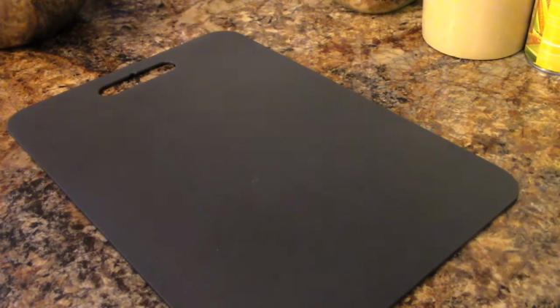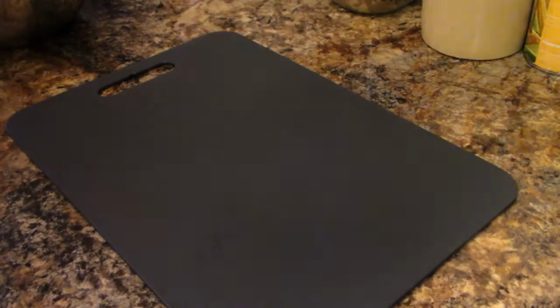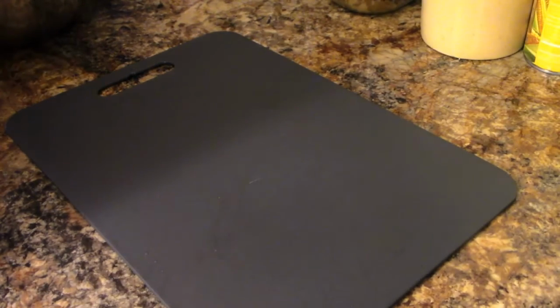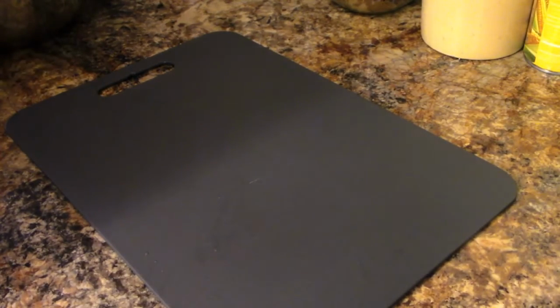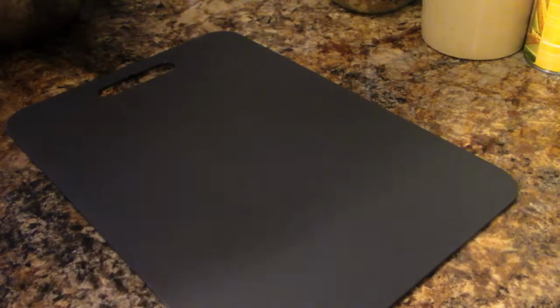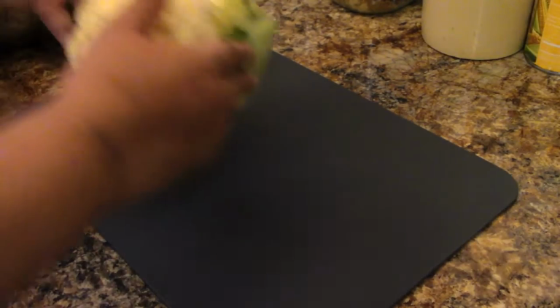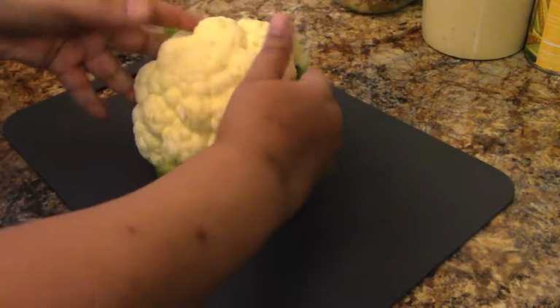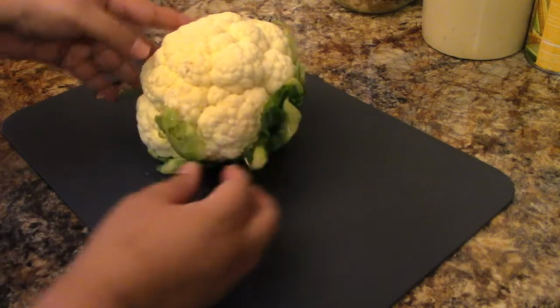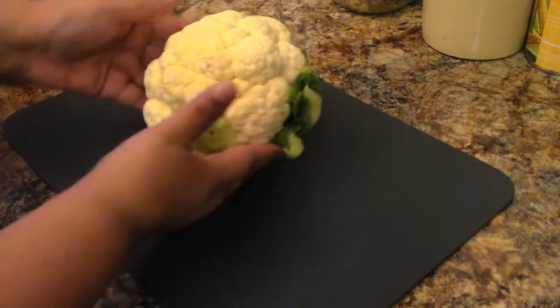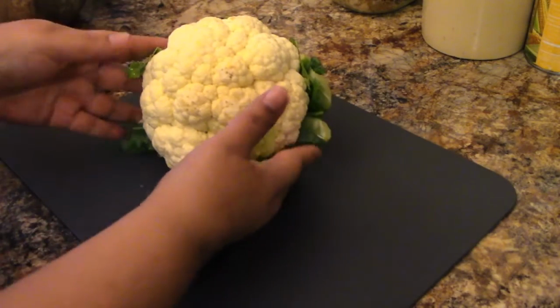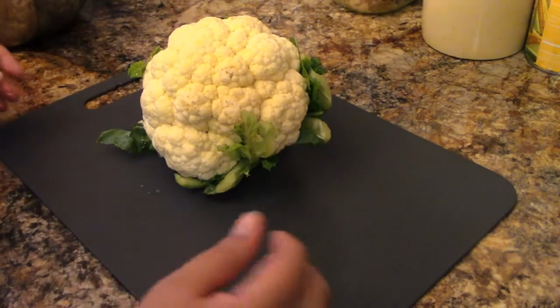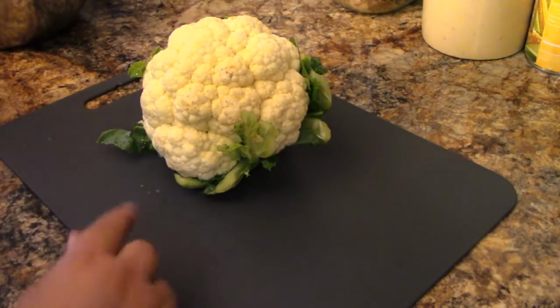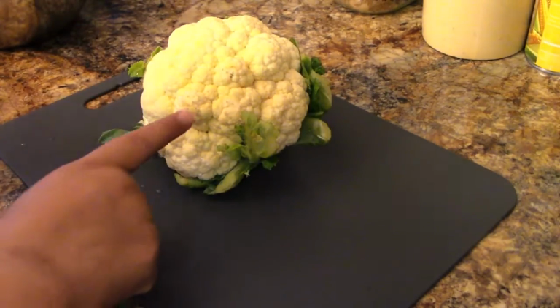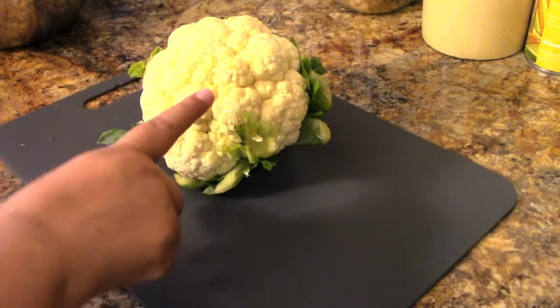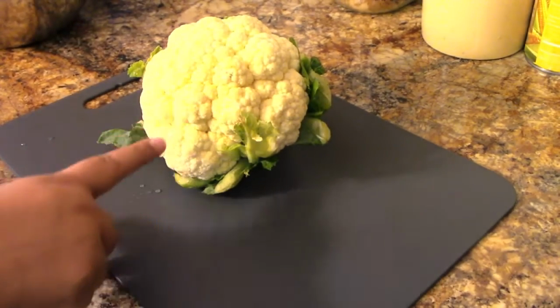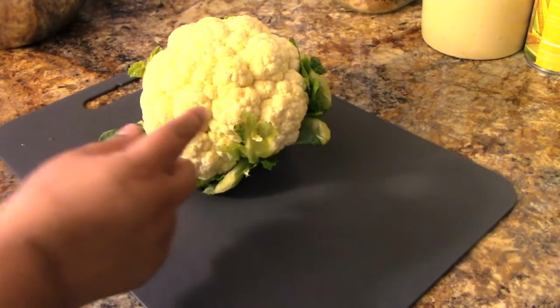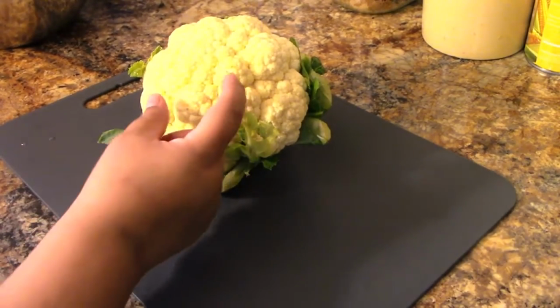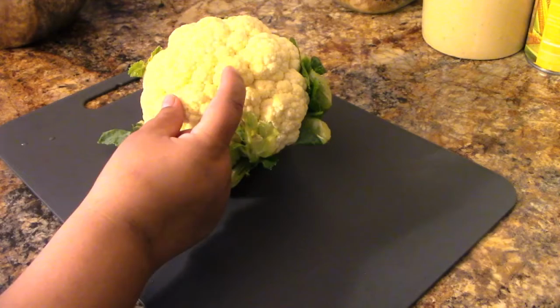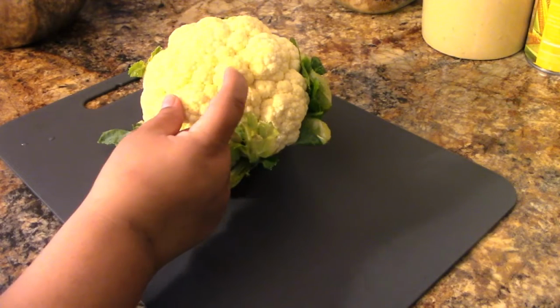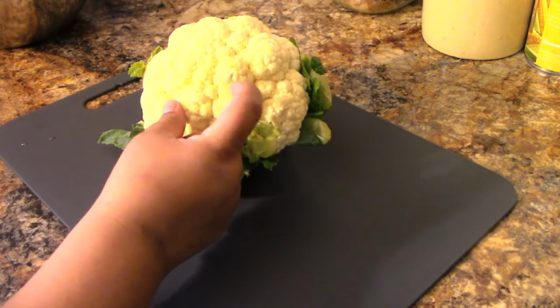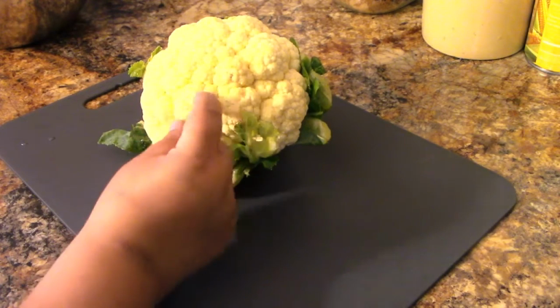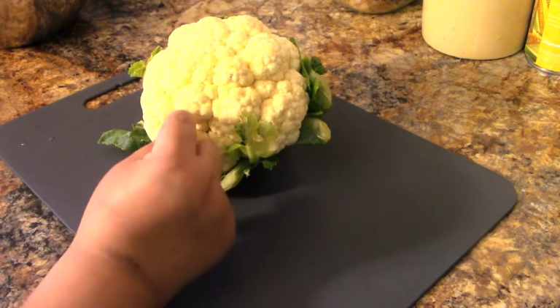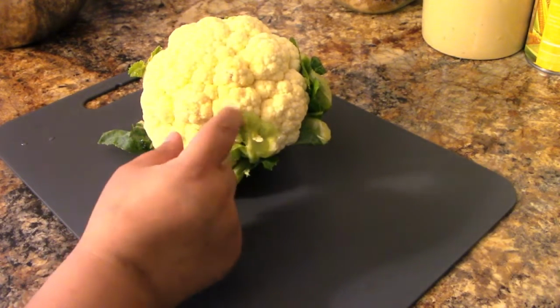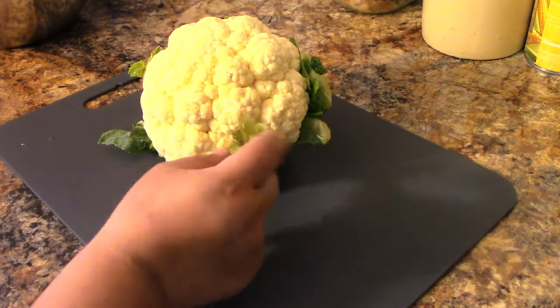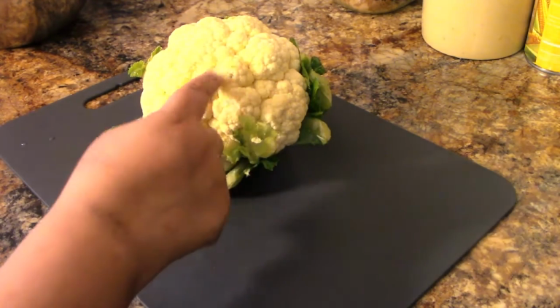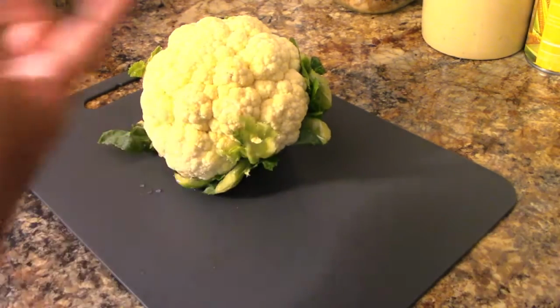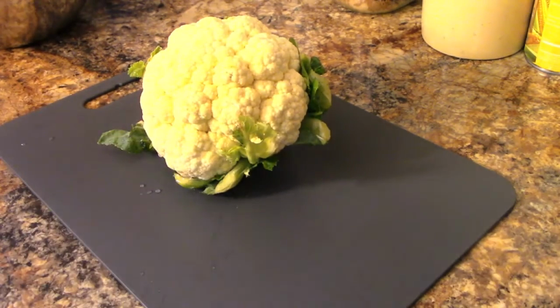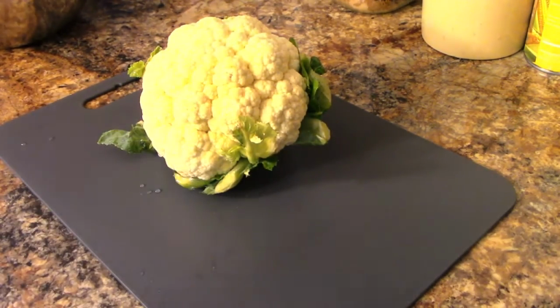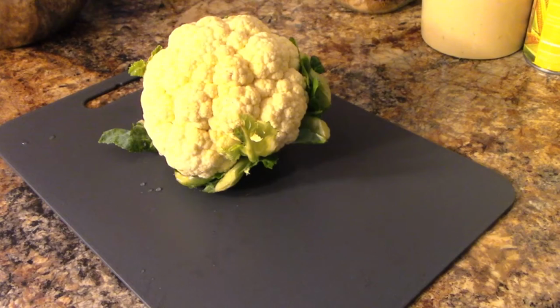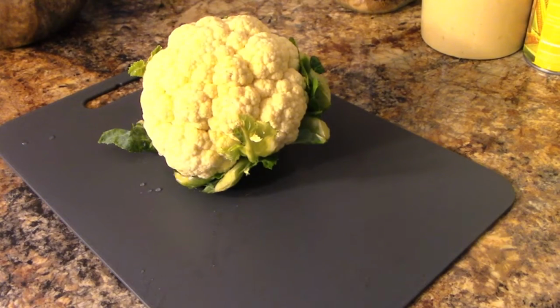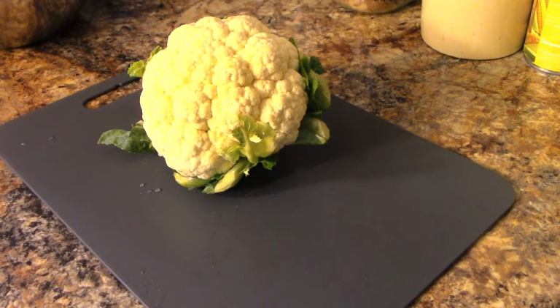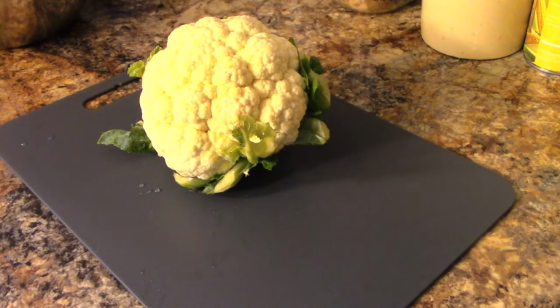So here is the star of our show today — Mr. Cauliflower. Sometimes you might see a little brown on that. You just scrape that off if you want to. It doesn't hurt anything; it's just part of the coloring of the cauliflower.